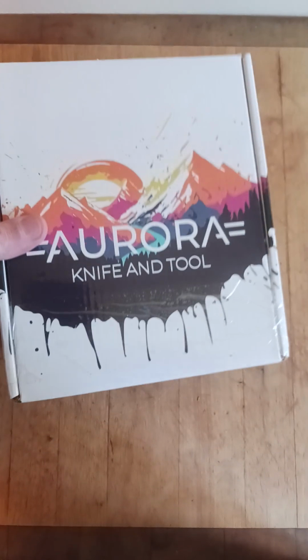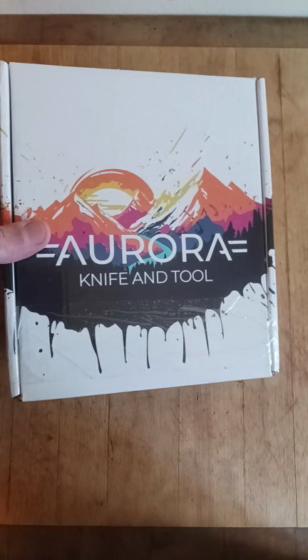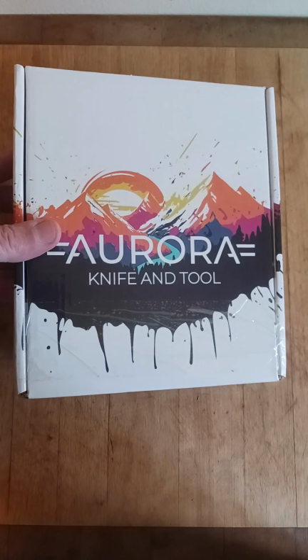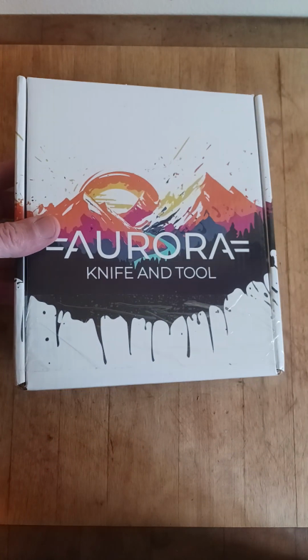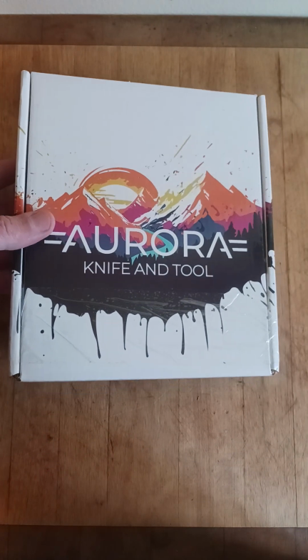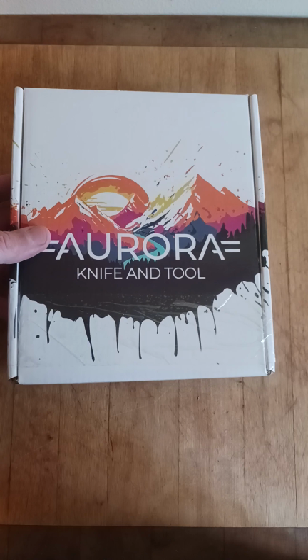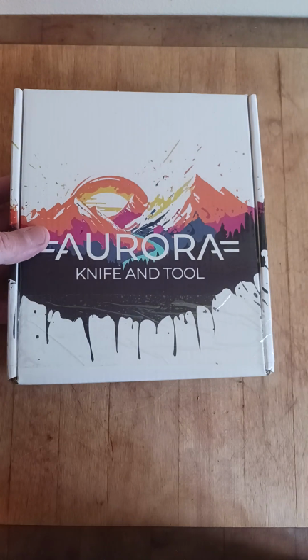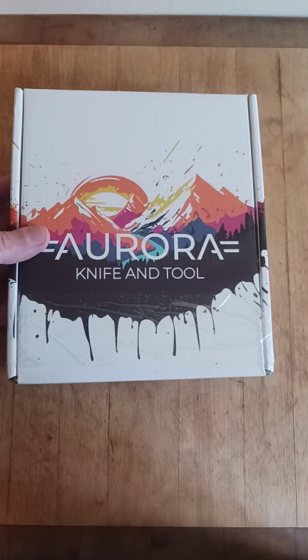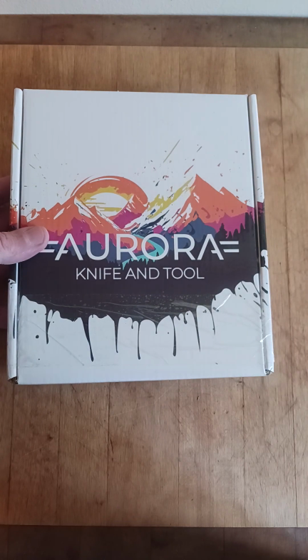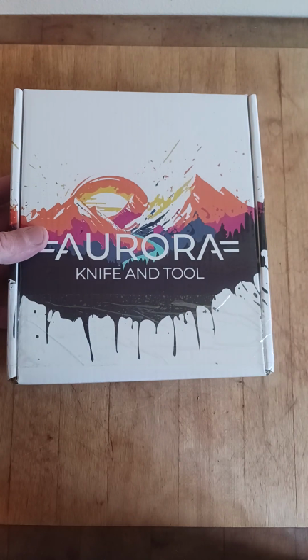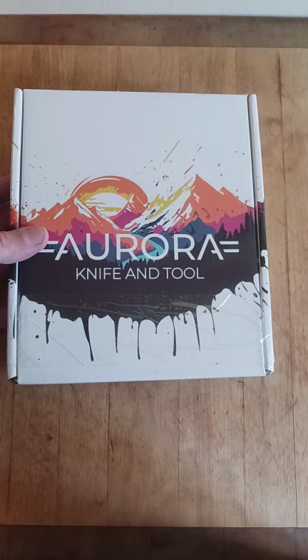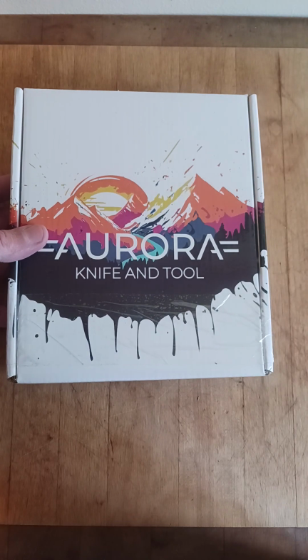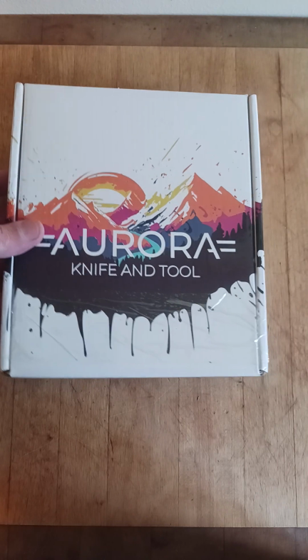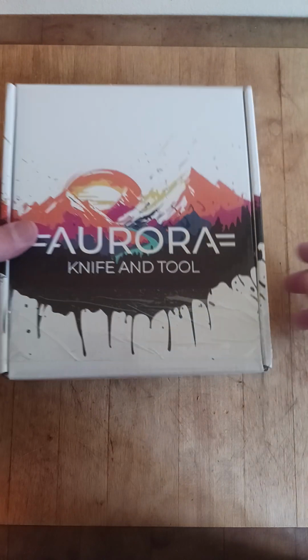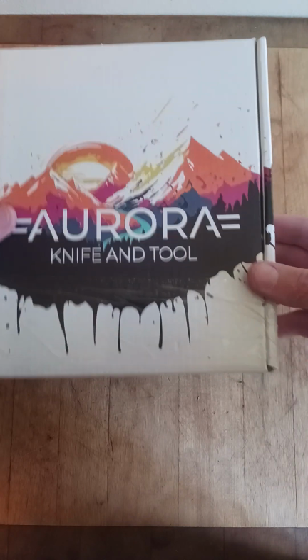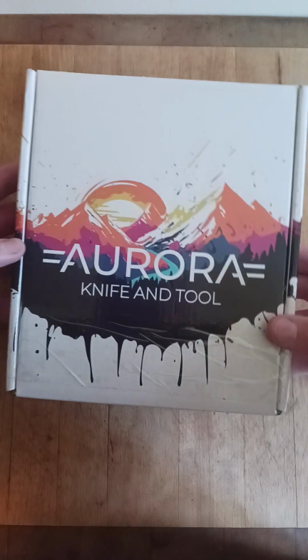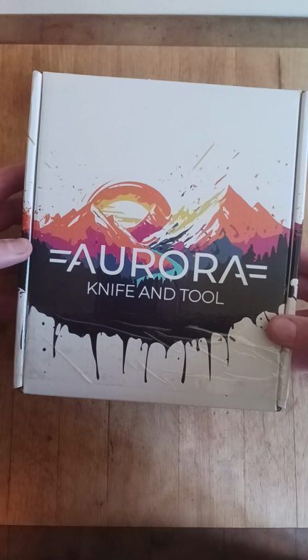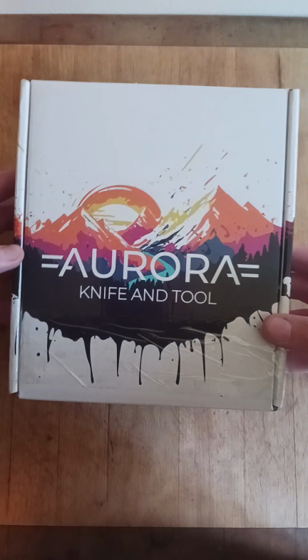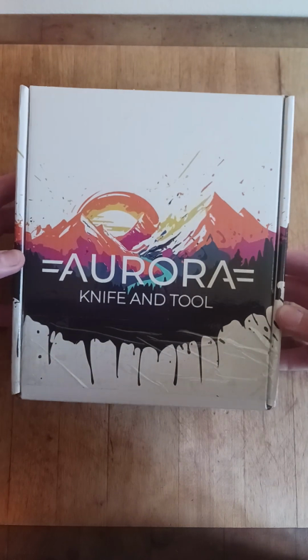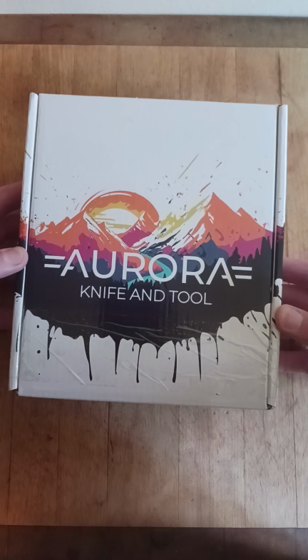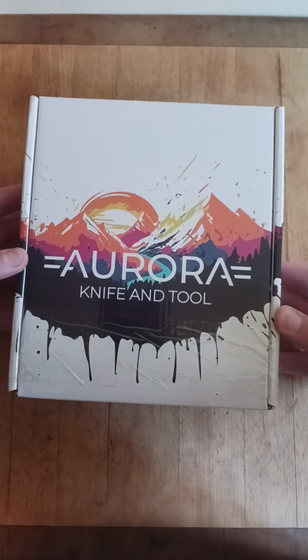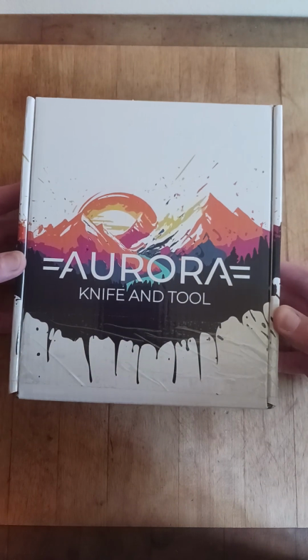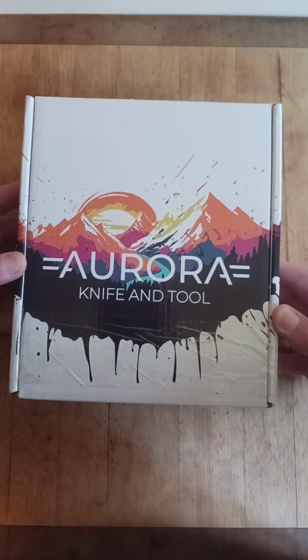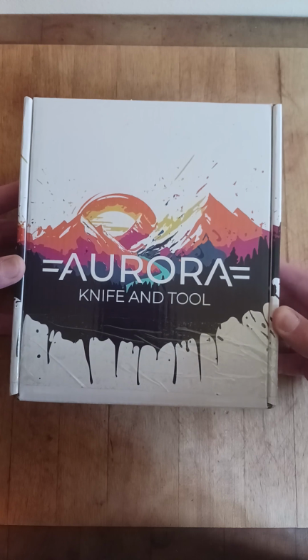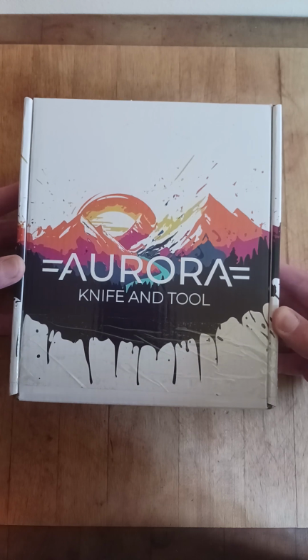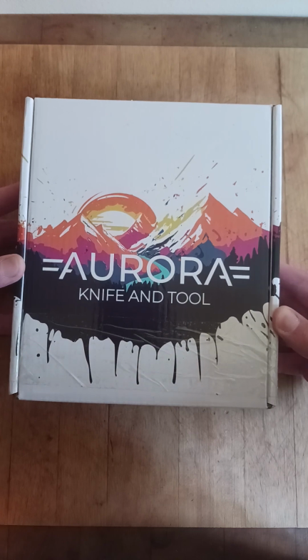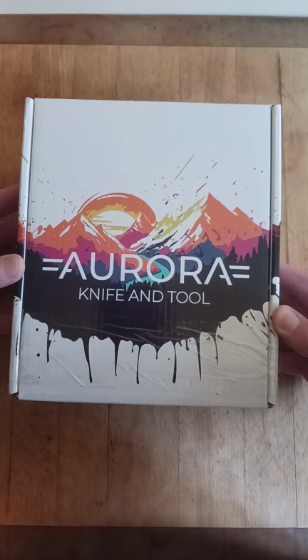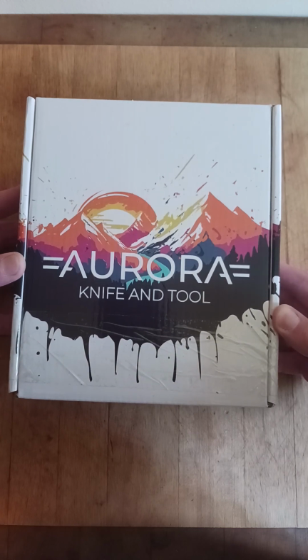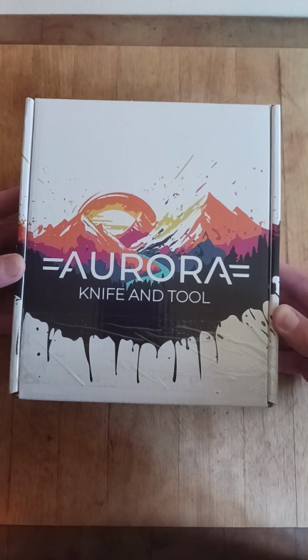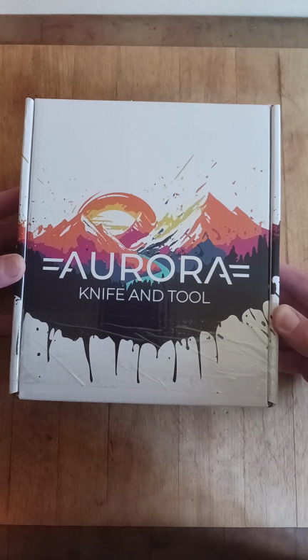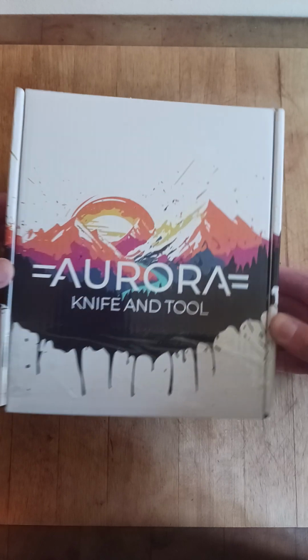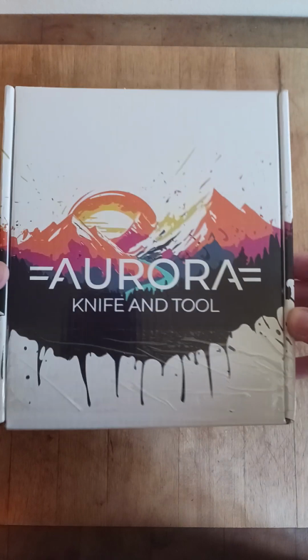I signed up for this knife on Kickstarter a while back. Waited, waited, waited. Finally got it. Super happy. The box looks awesome. I was very surprised.